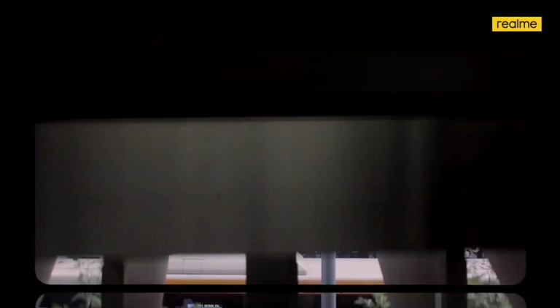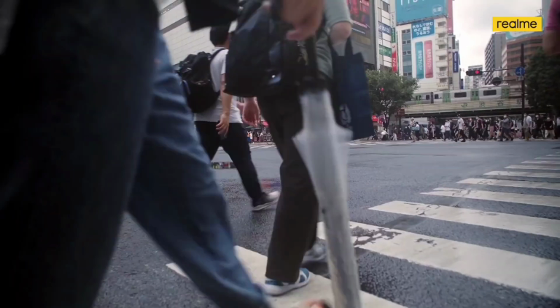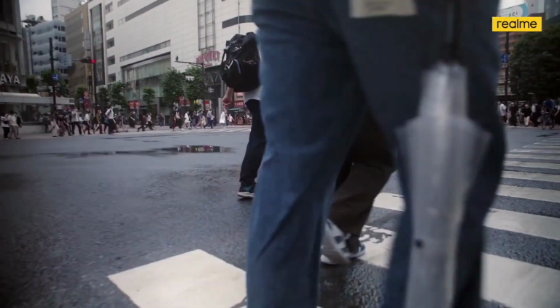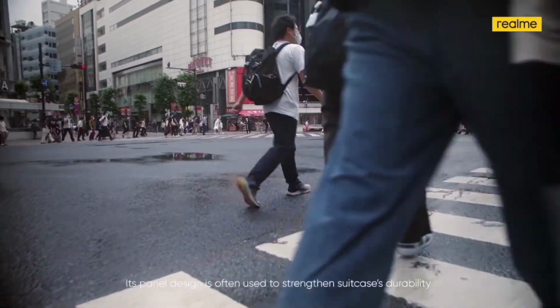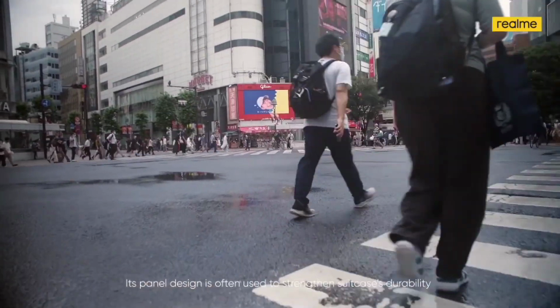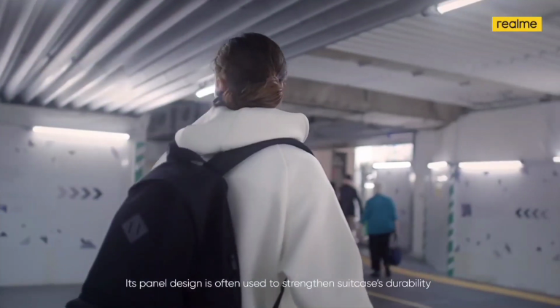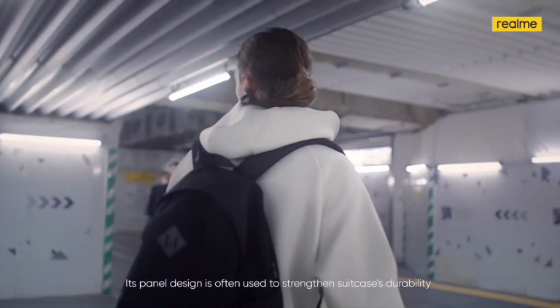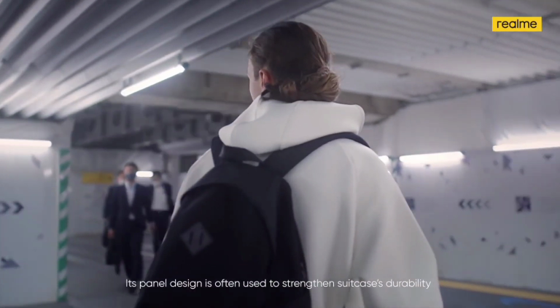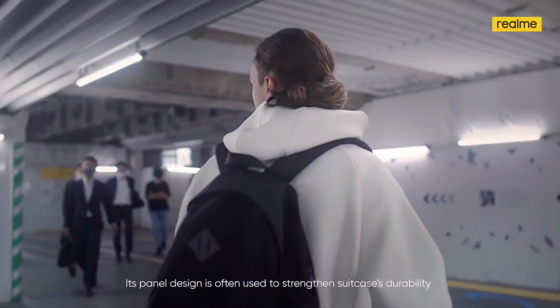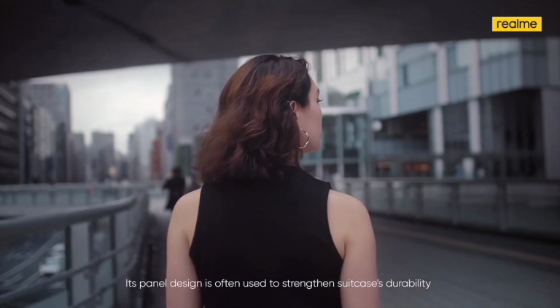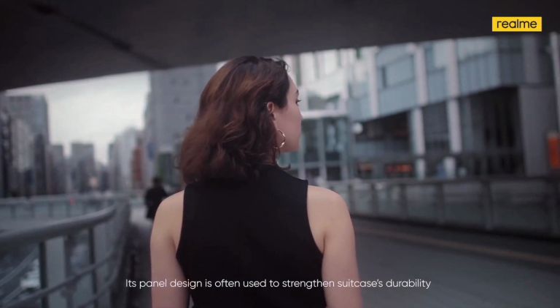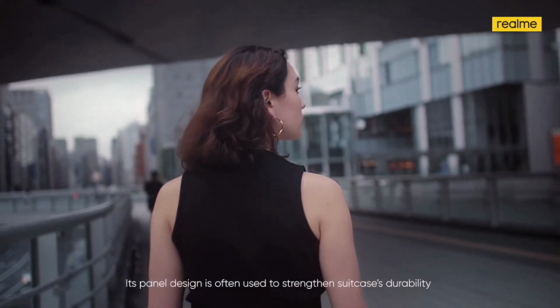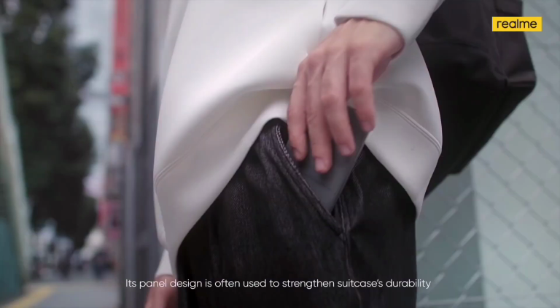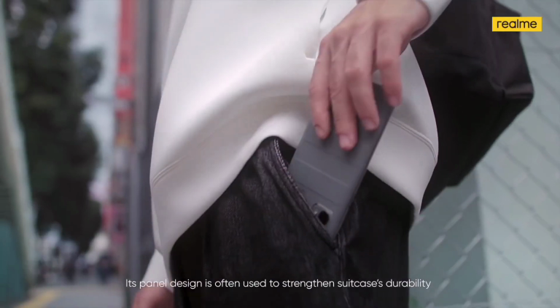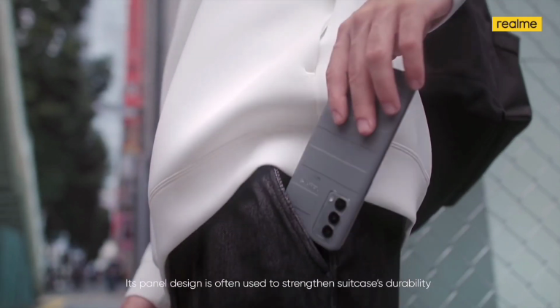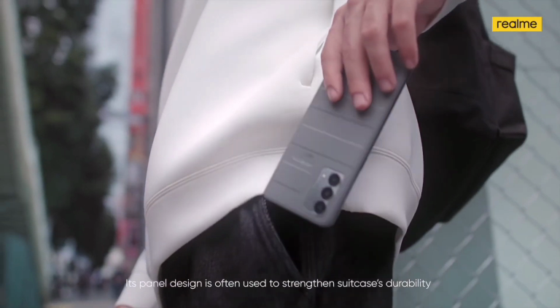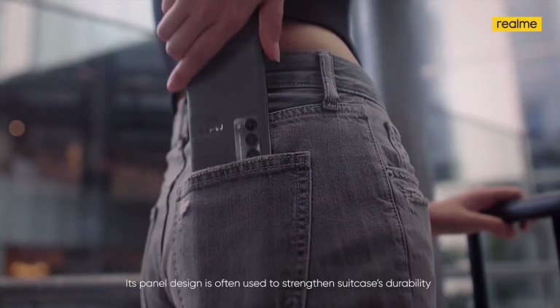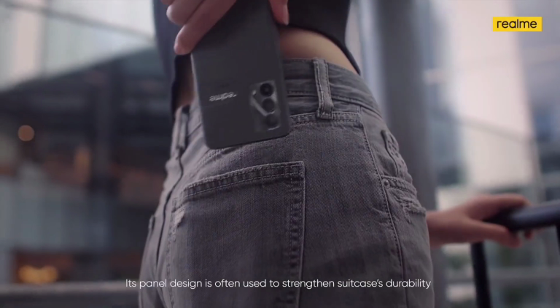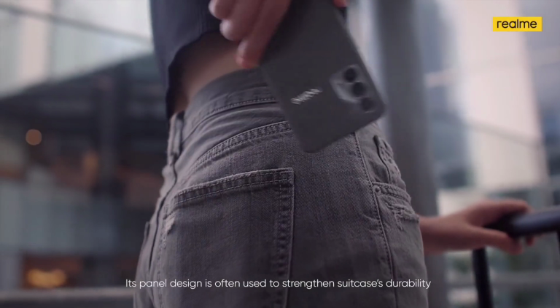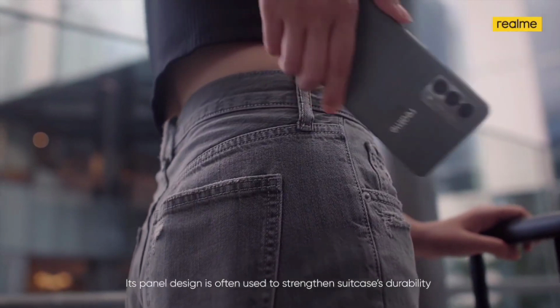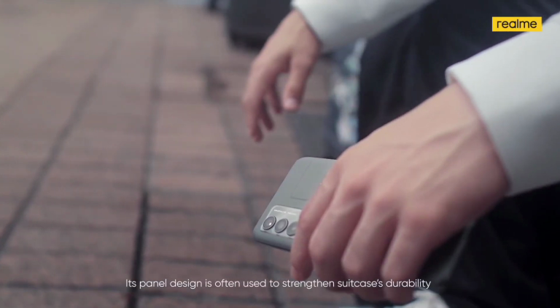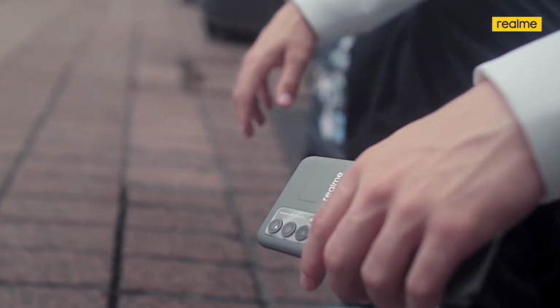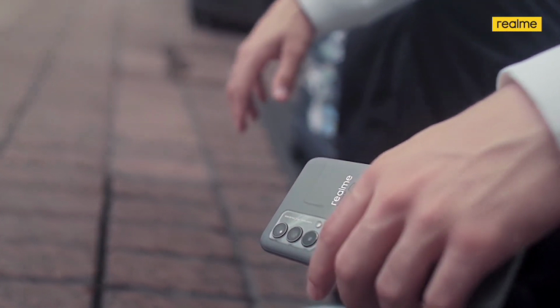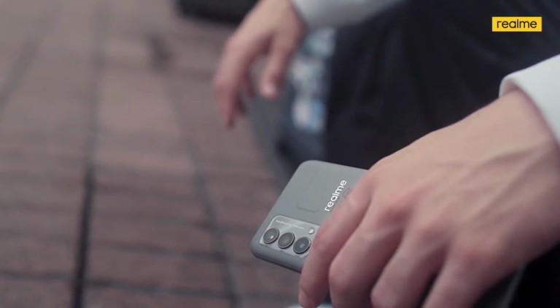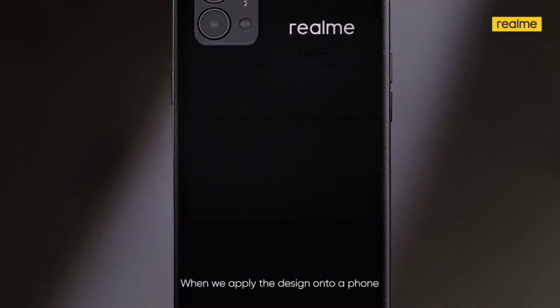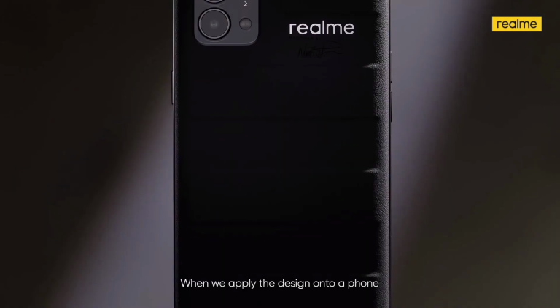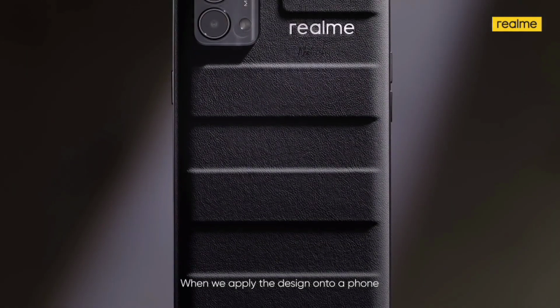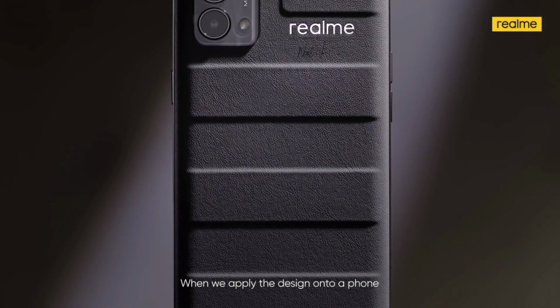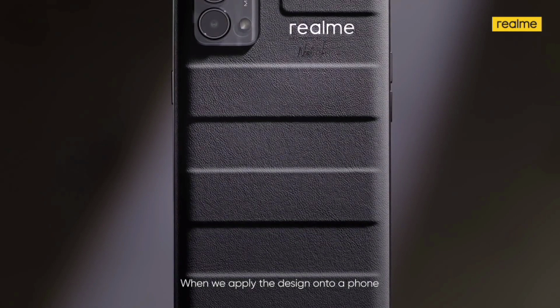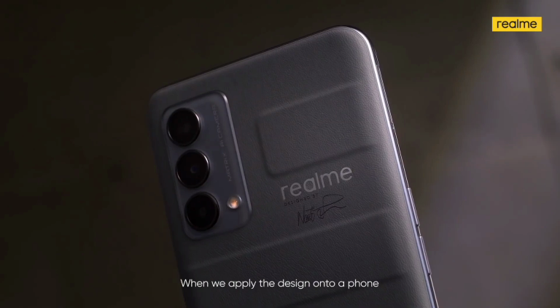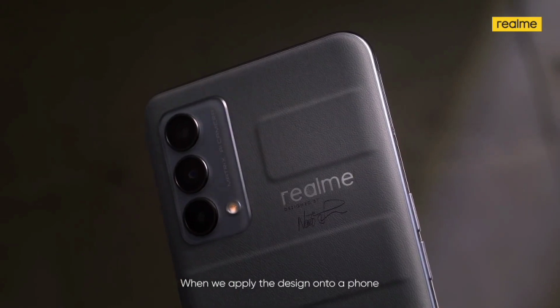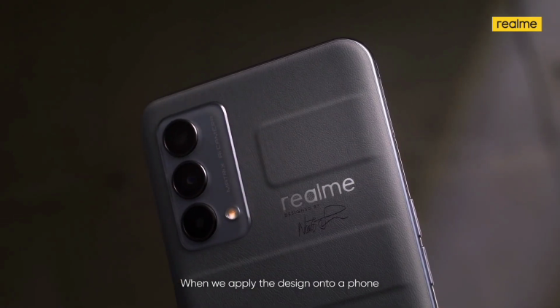Here, we will be discussing the key features, availability, and price of the Realme GT Master Edition series in Nepal.